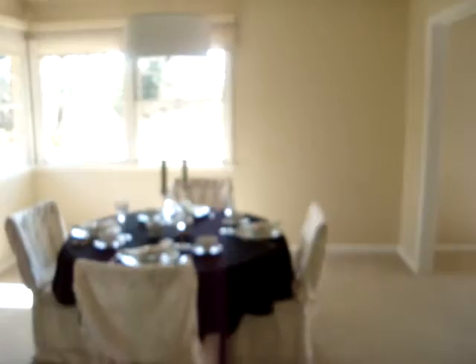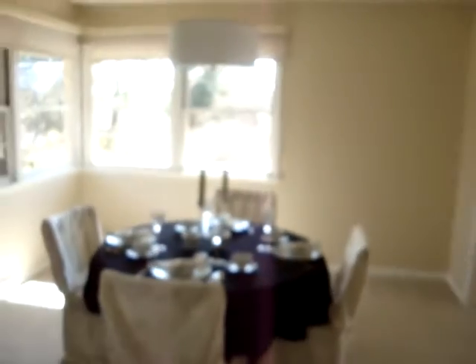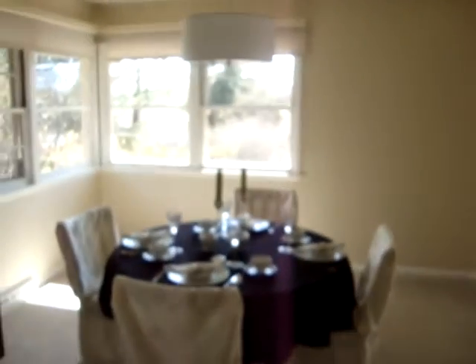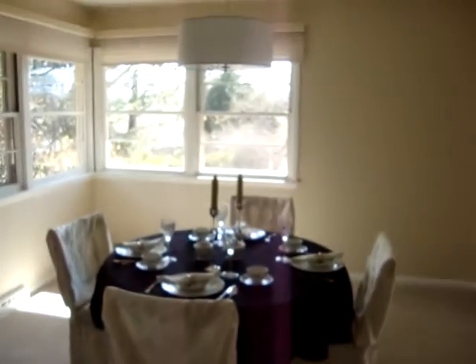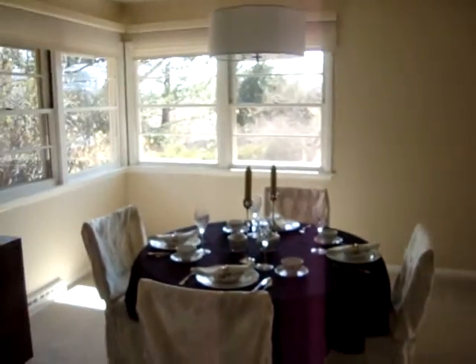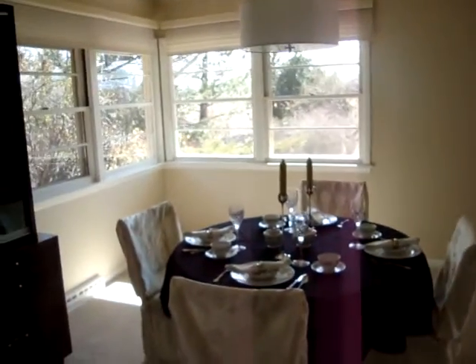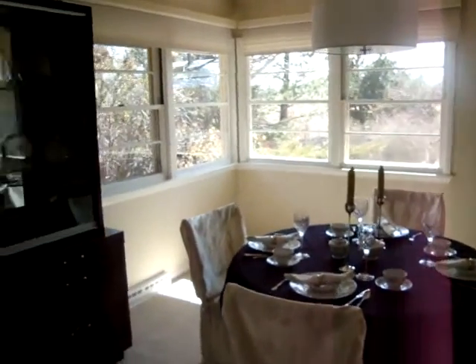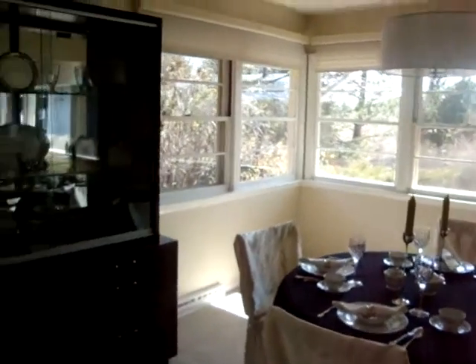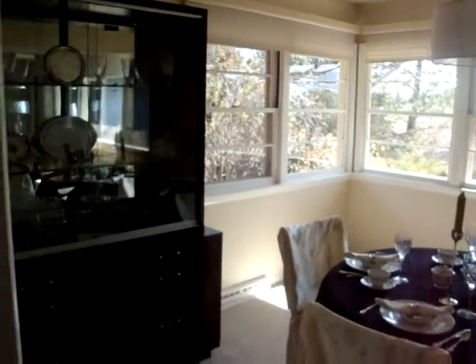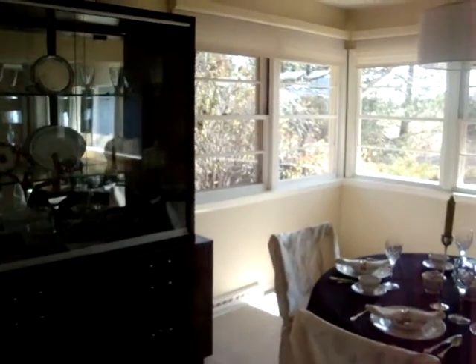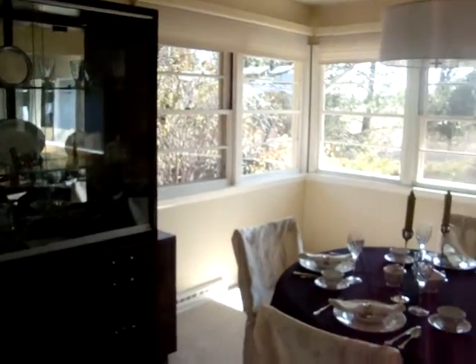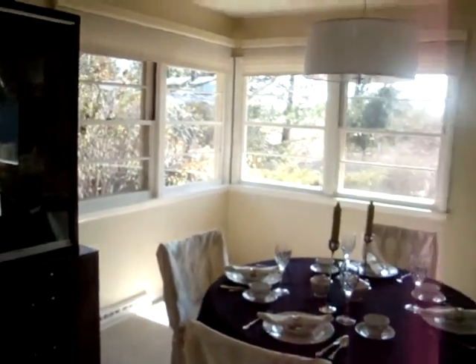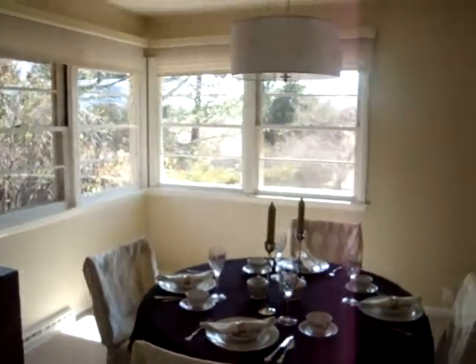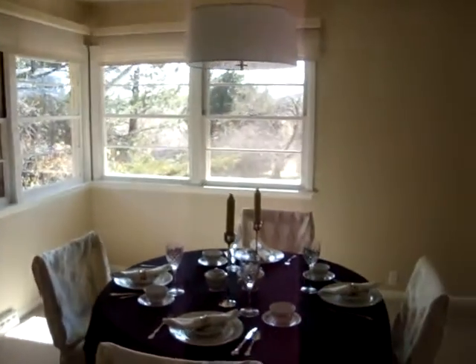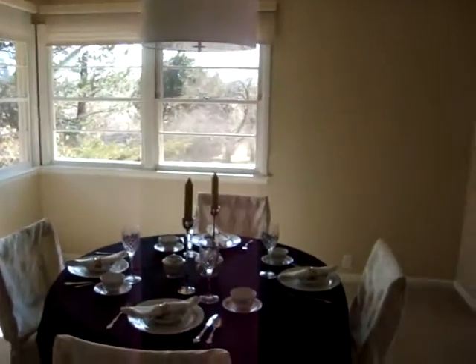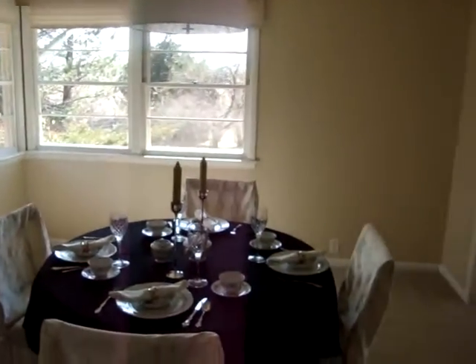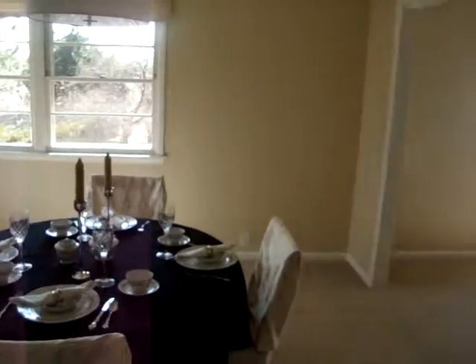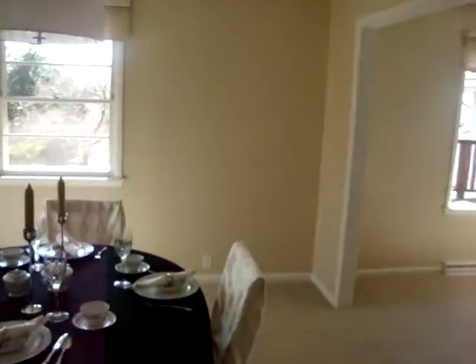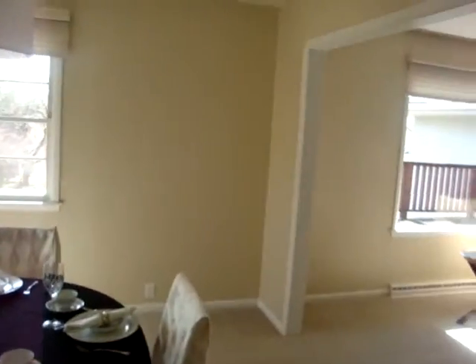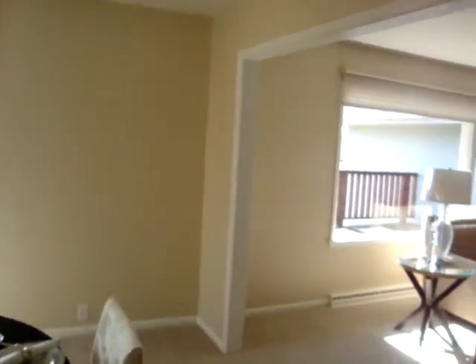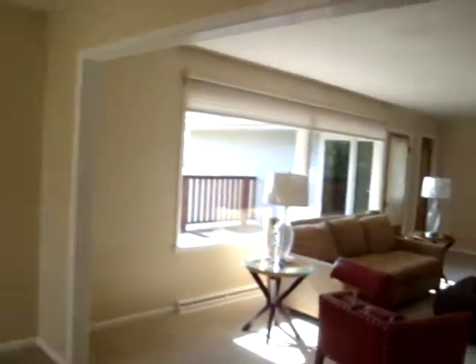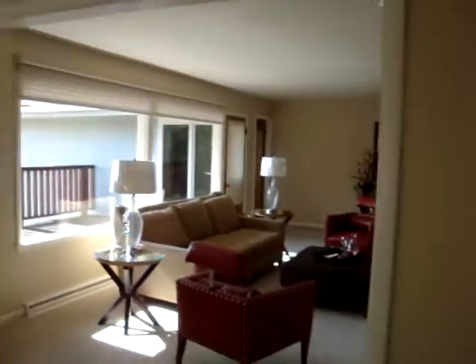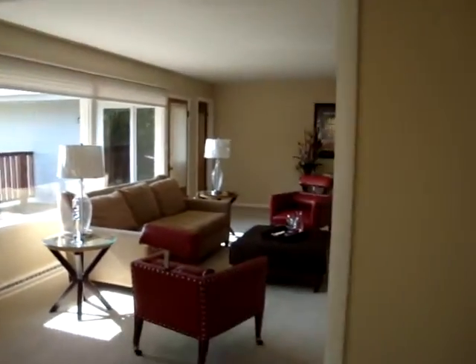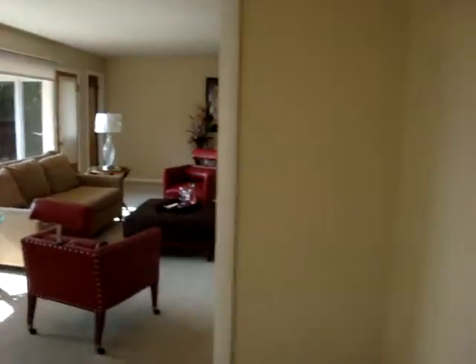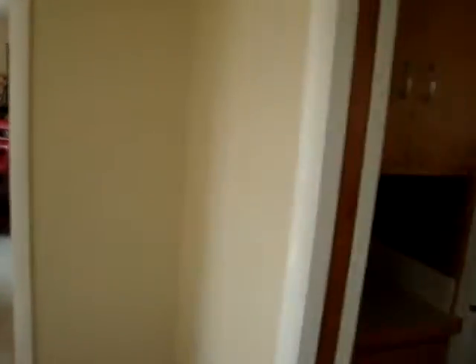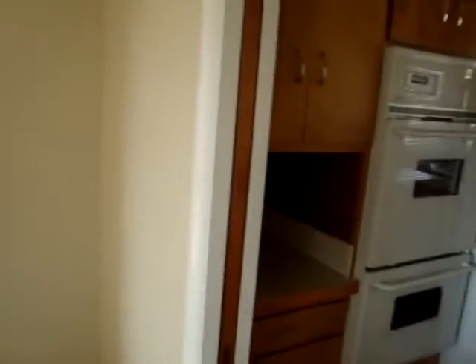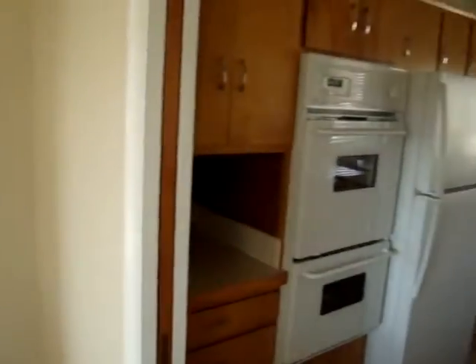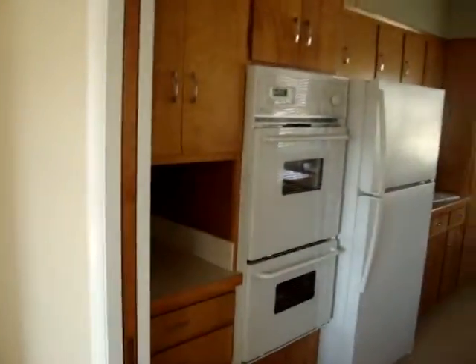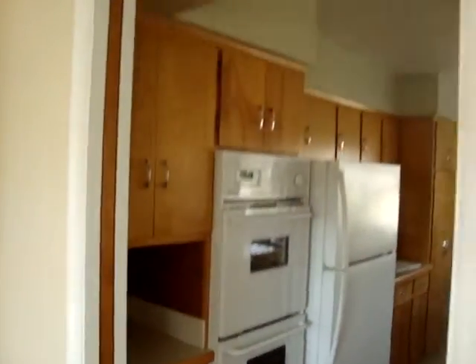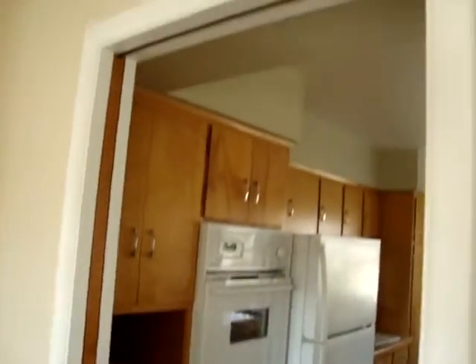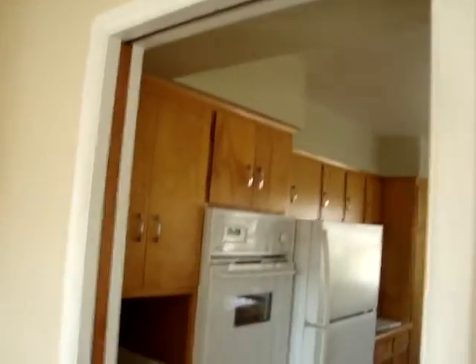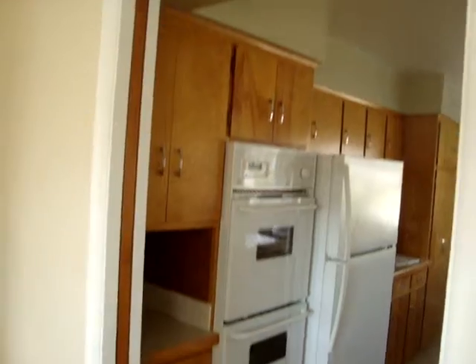Come on into the formal dining room. Beautiful windows. By the way, there's a pocket door here — you want to shut that.